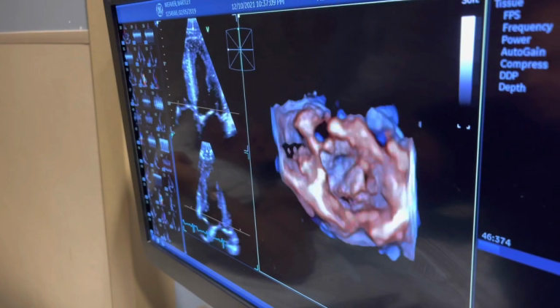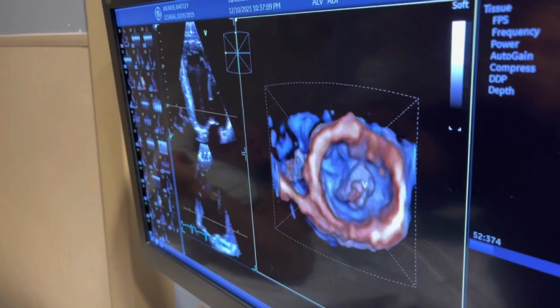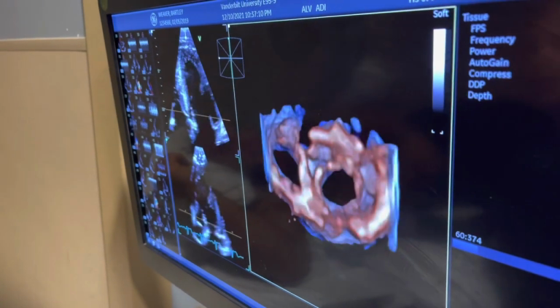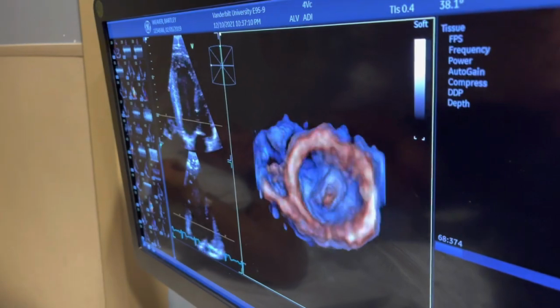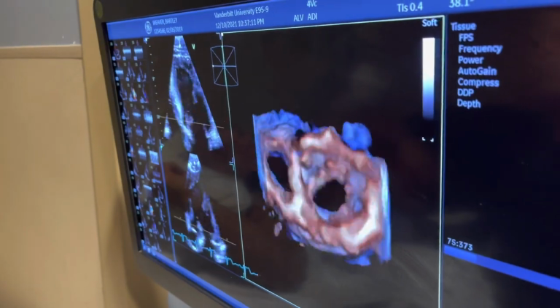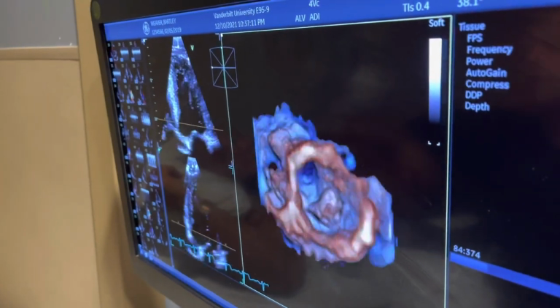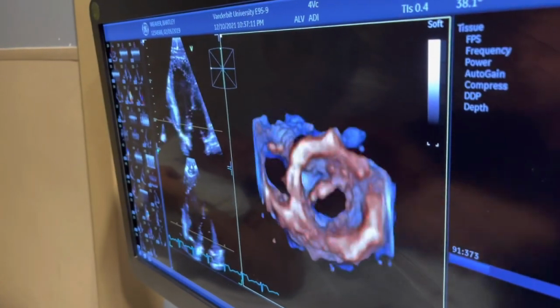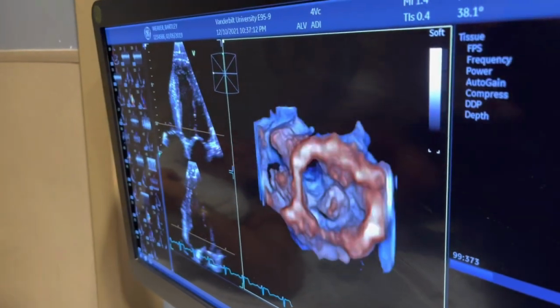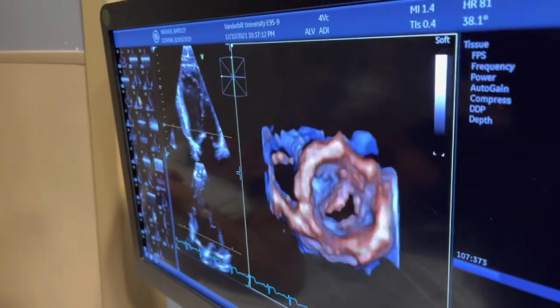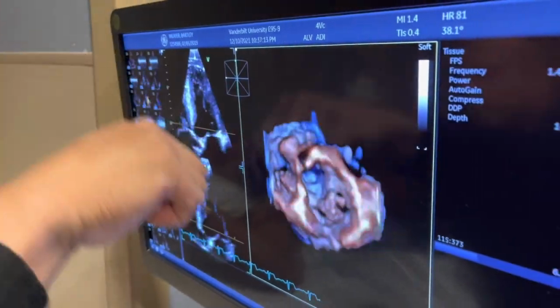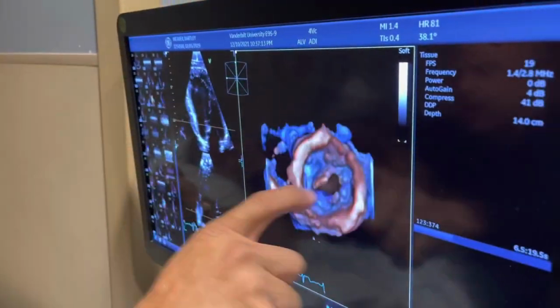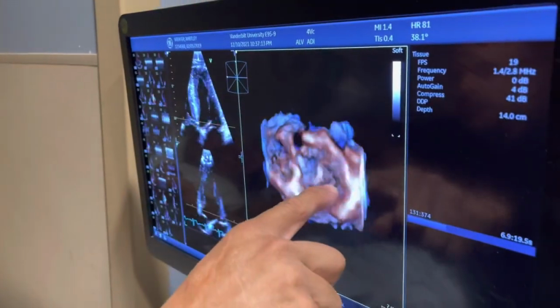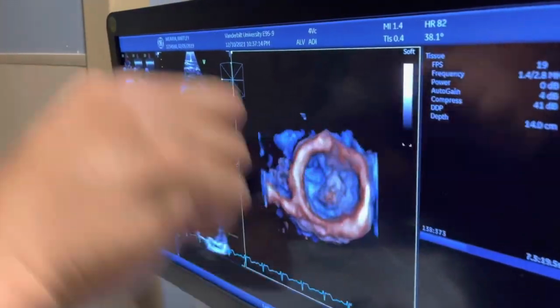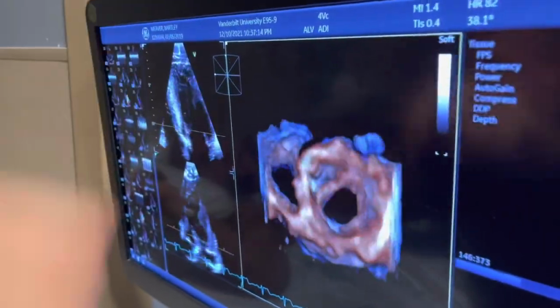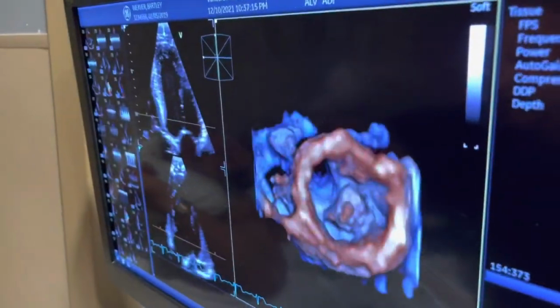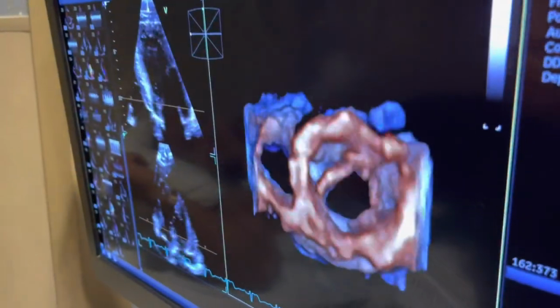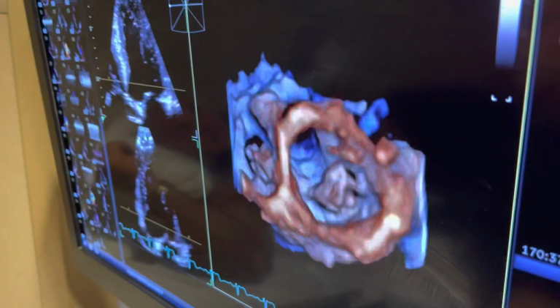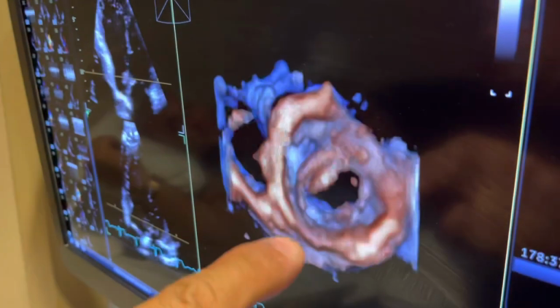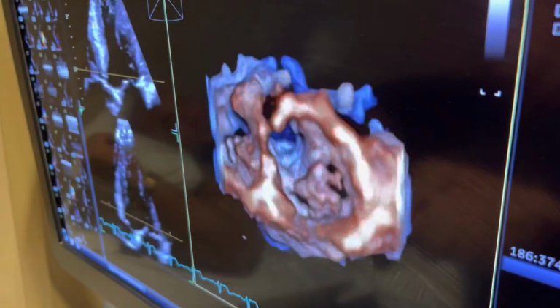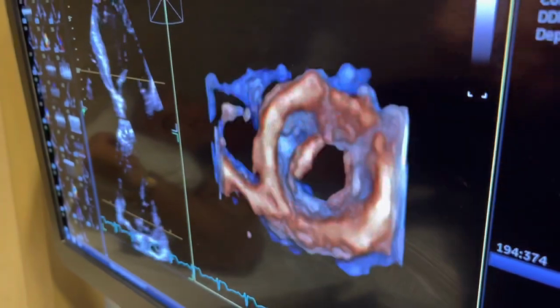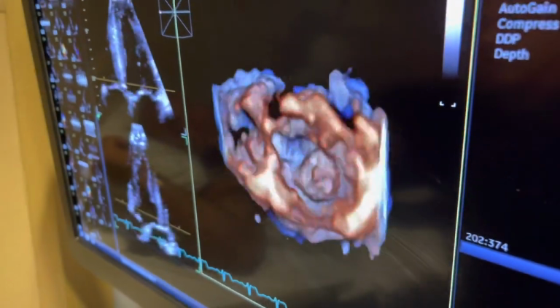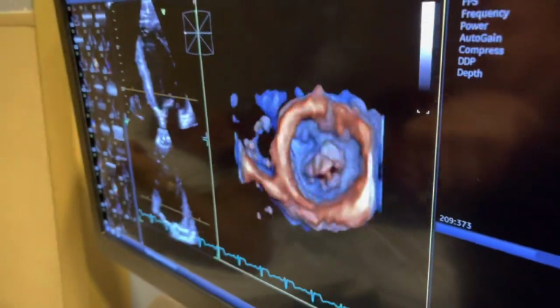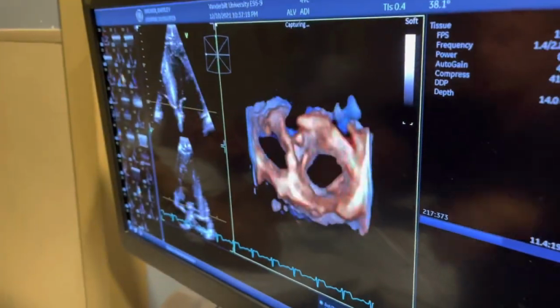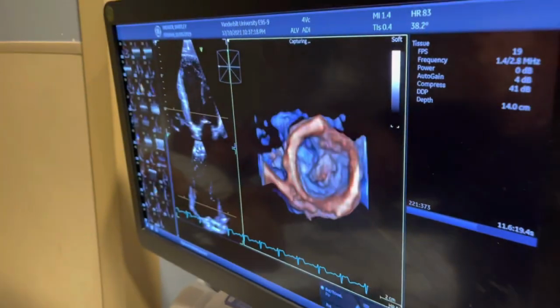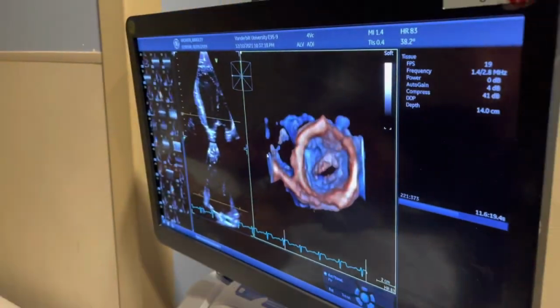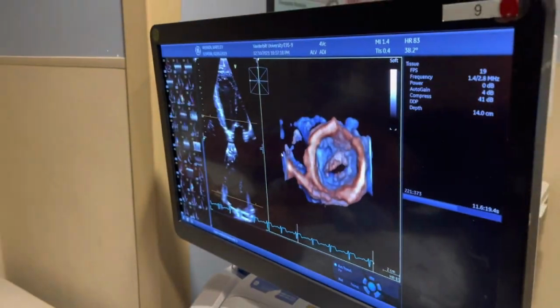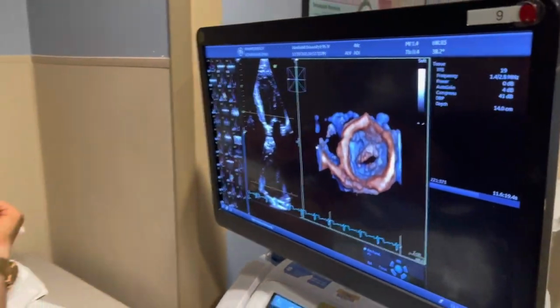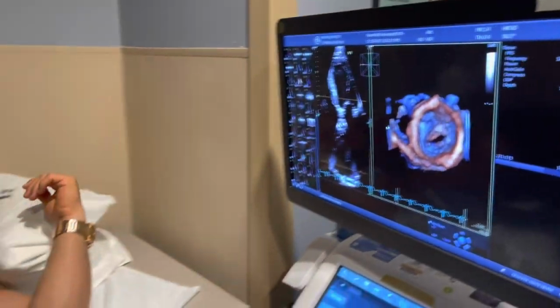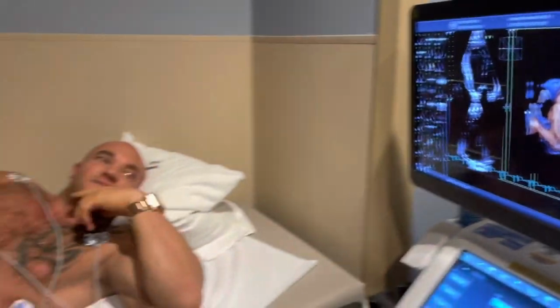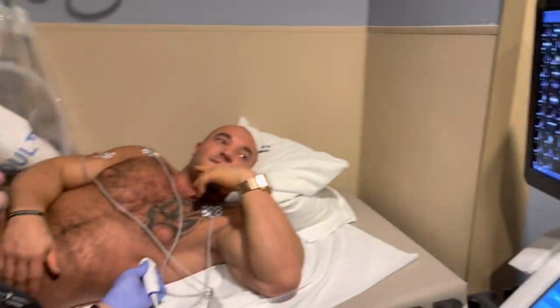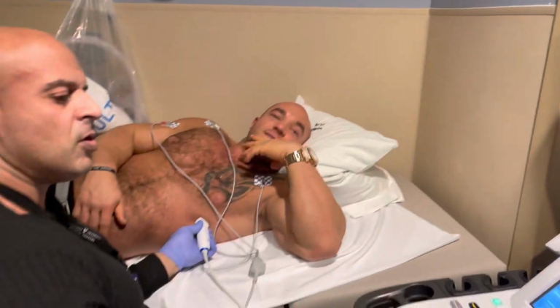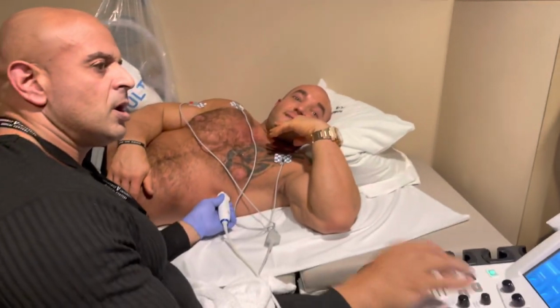Now that's a 3D image — we're looking at the valve from the top in 3D. This is your mitral valve, looking at it right from the top in 3D. Wow. Perfect.